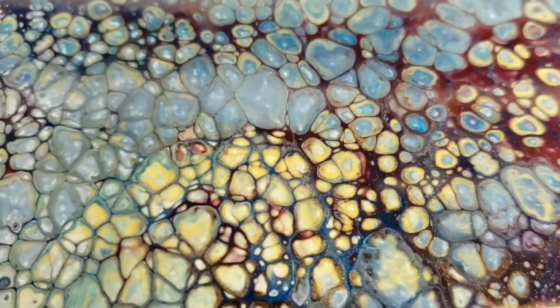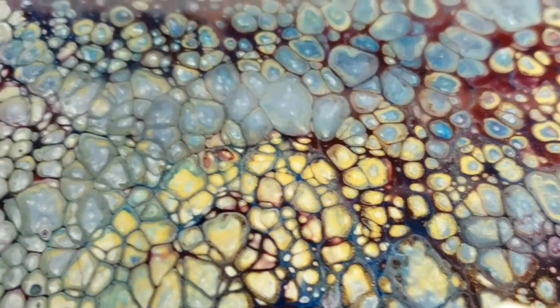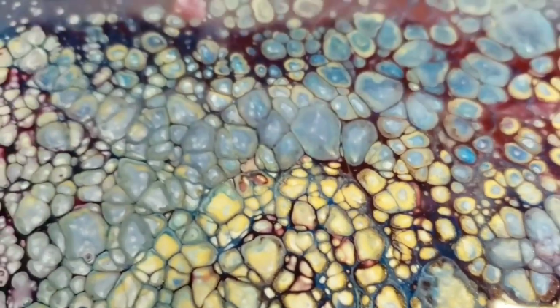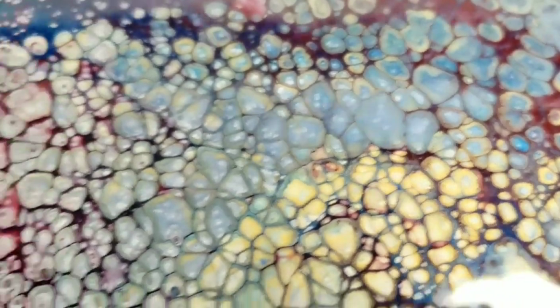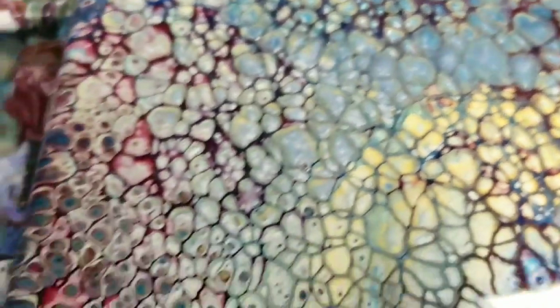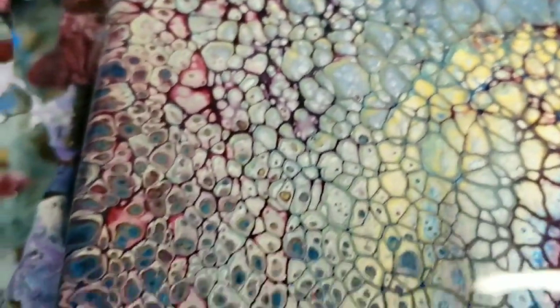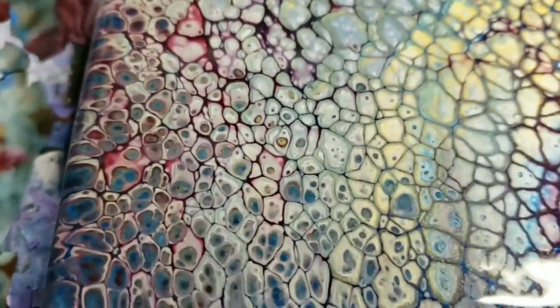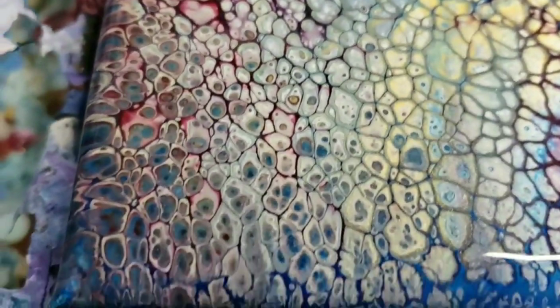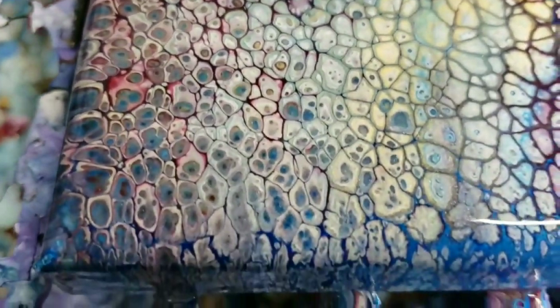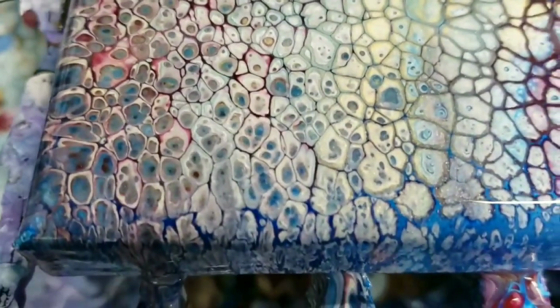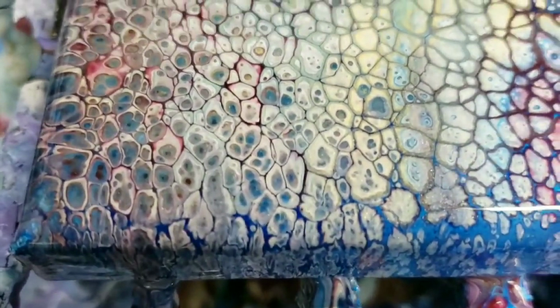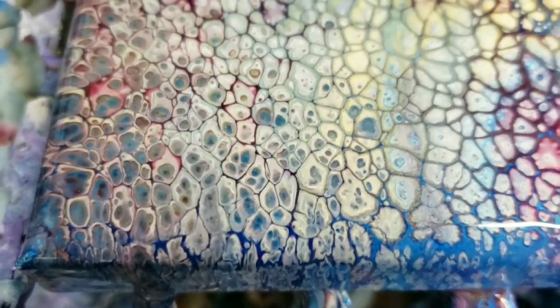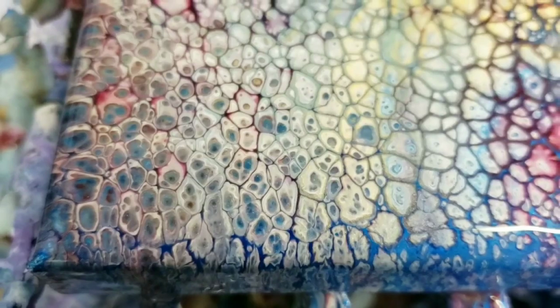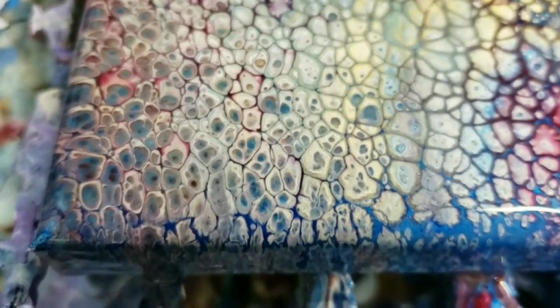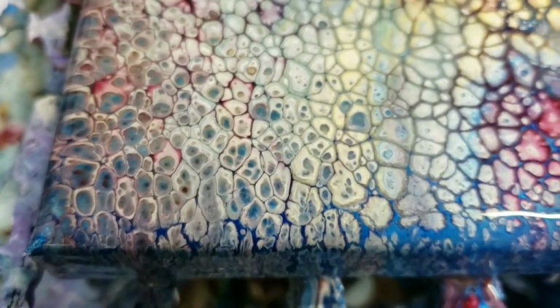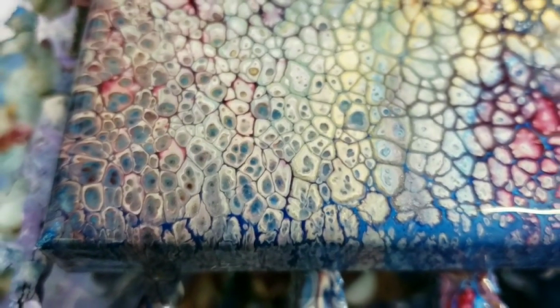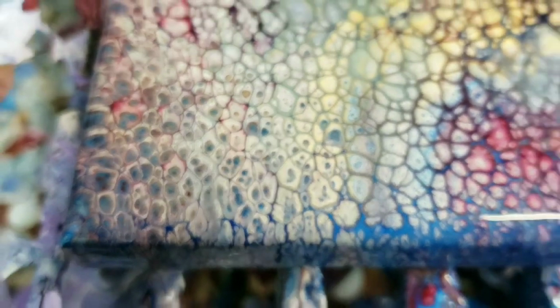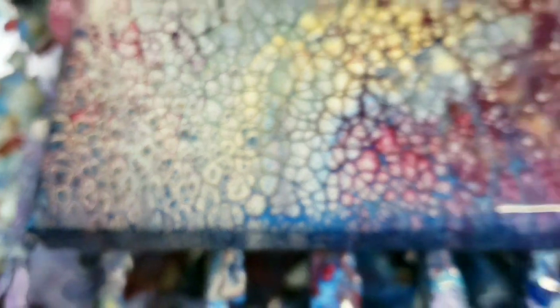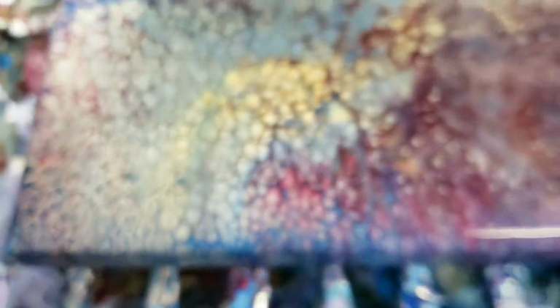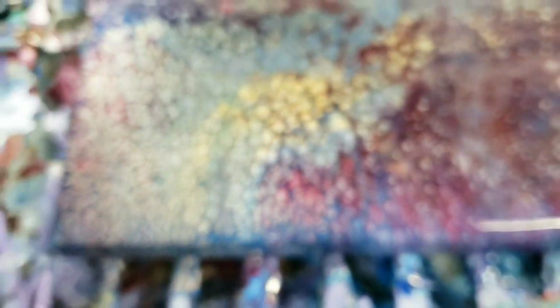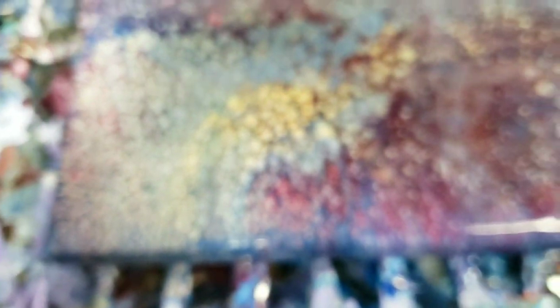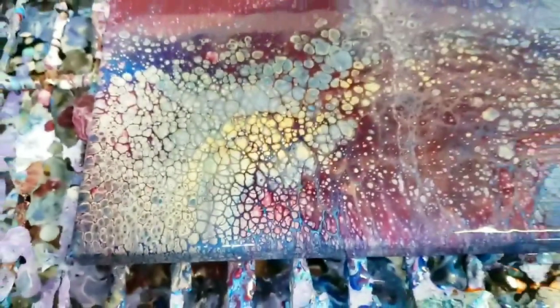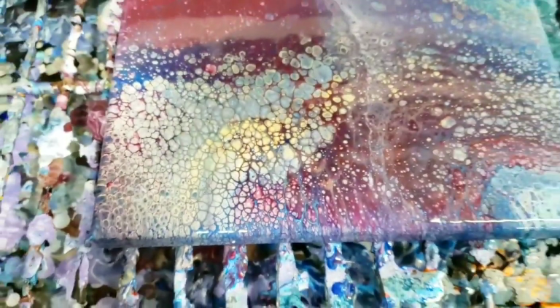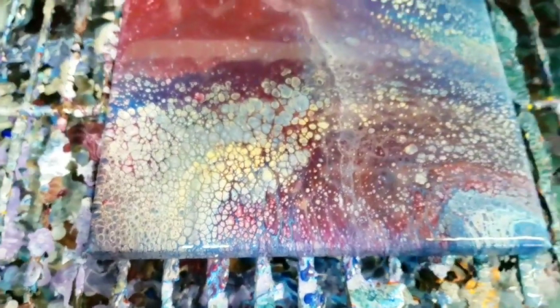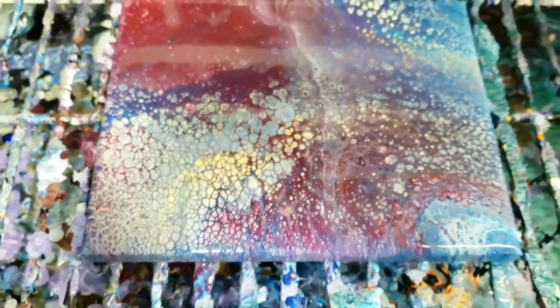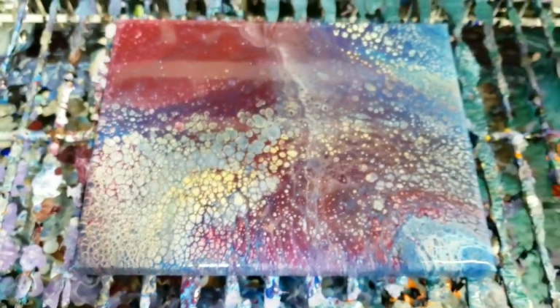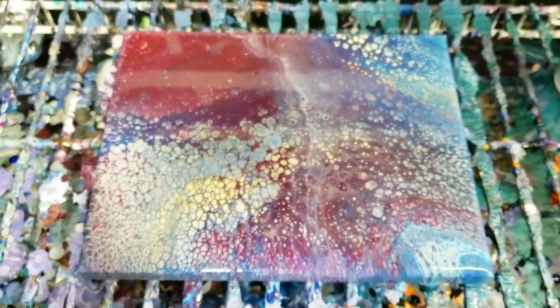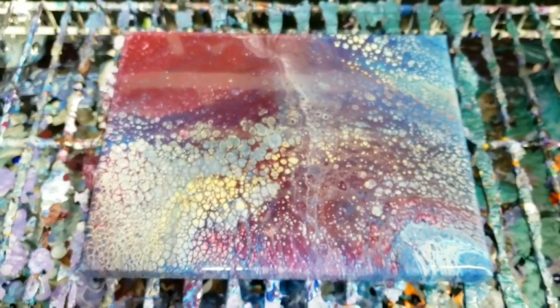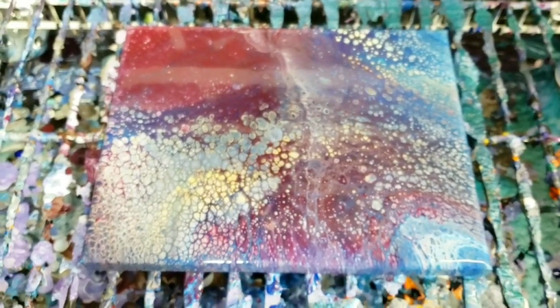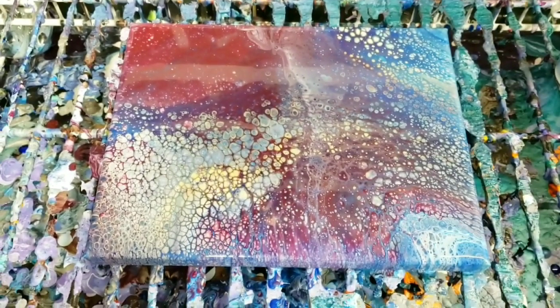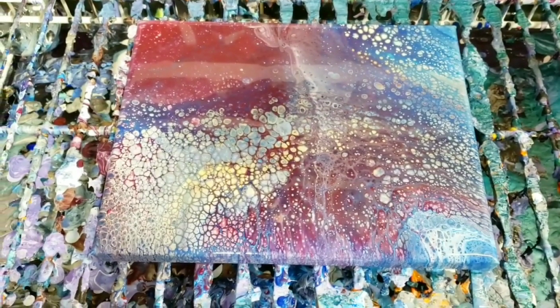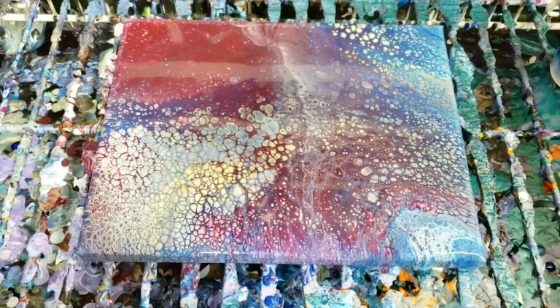Beautiful color combination here. Really exciting. Just tons and tons of cells there.